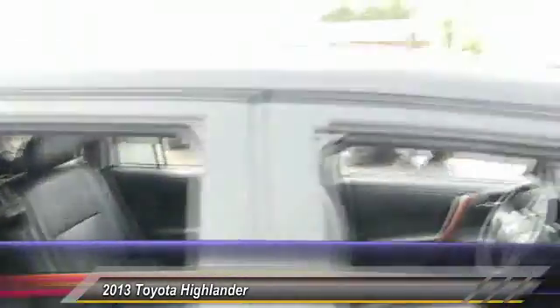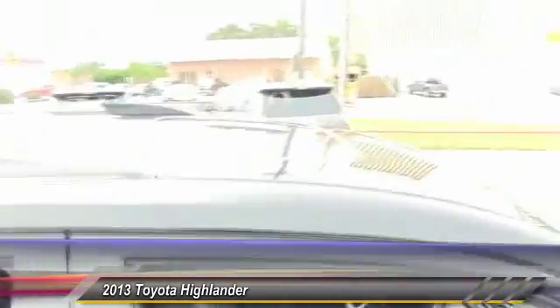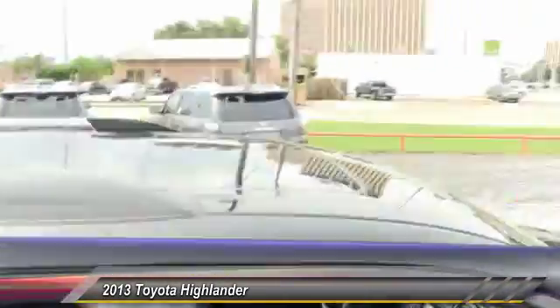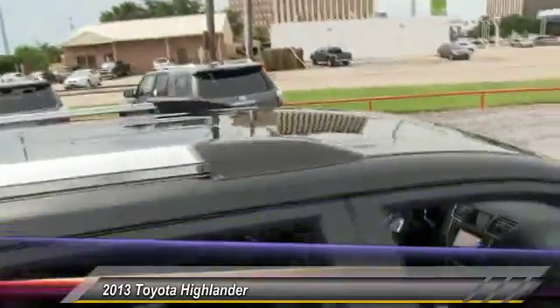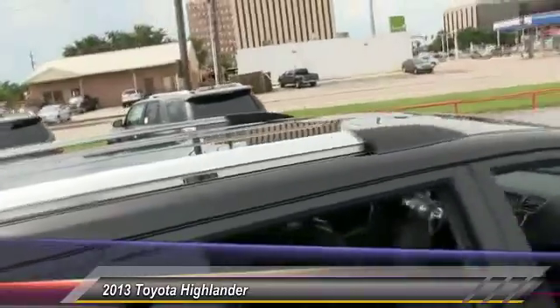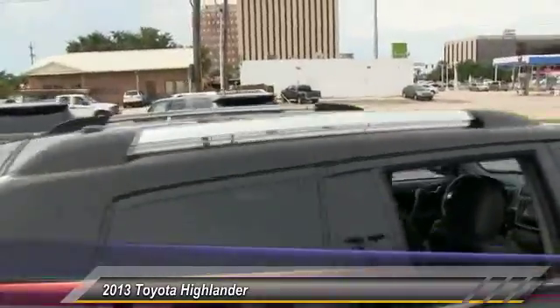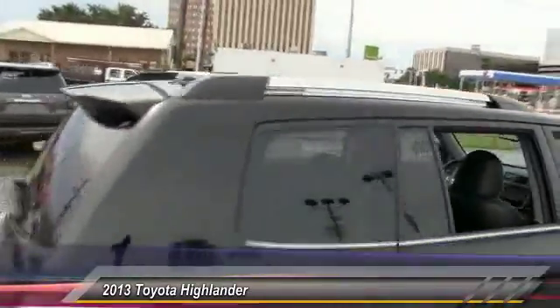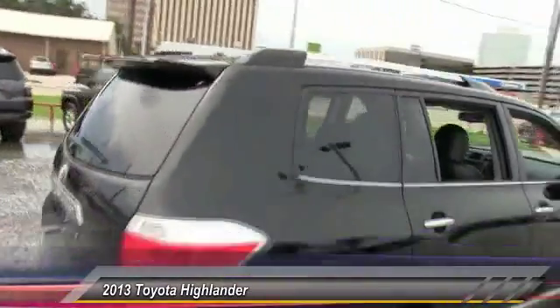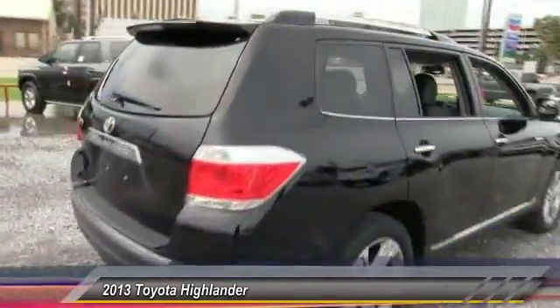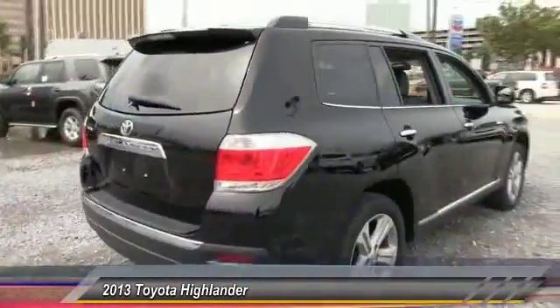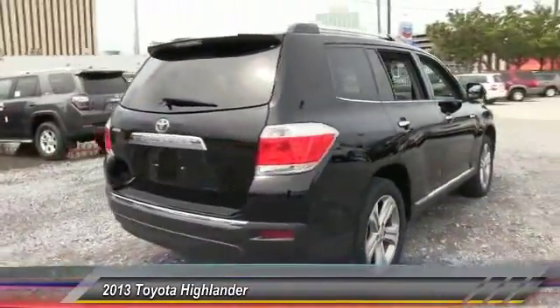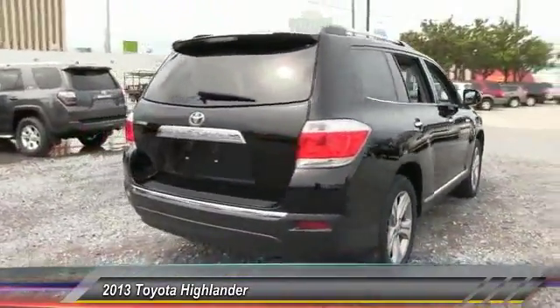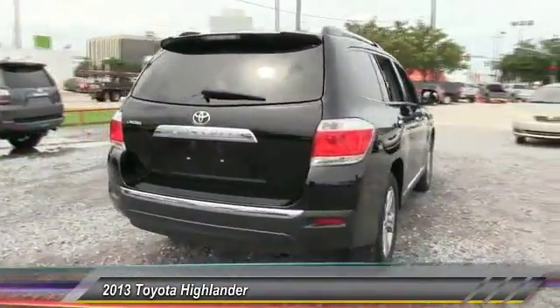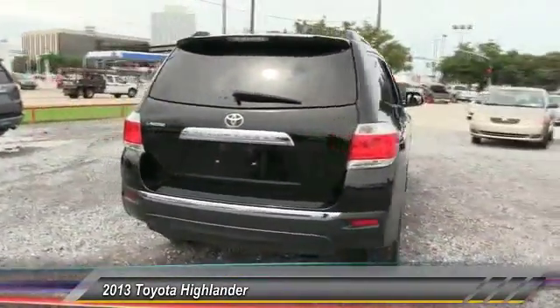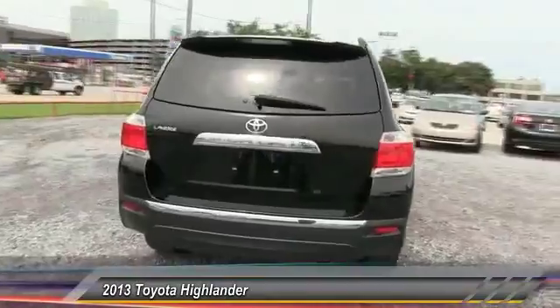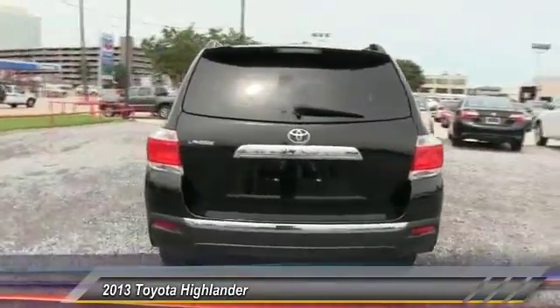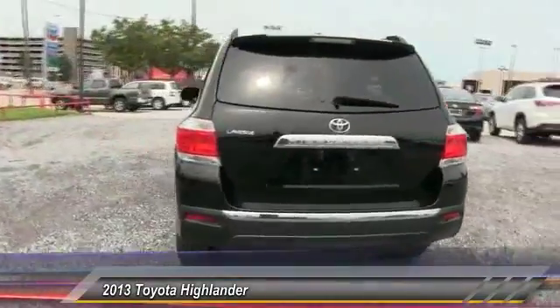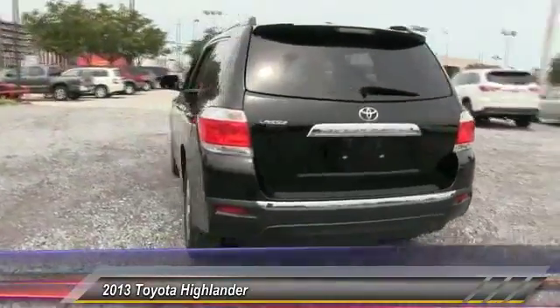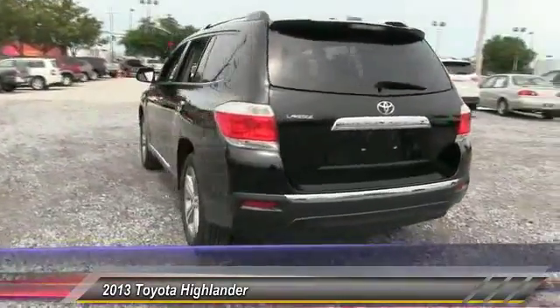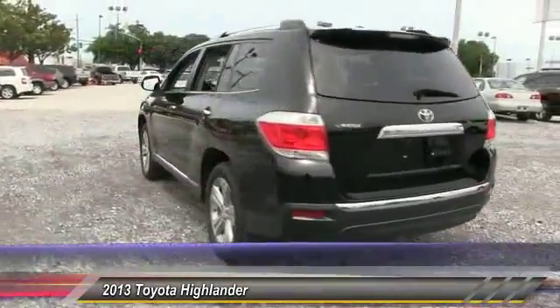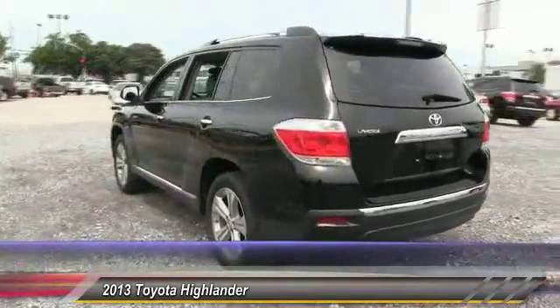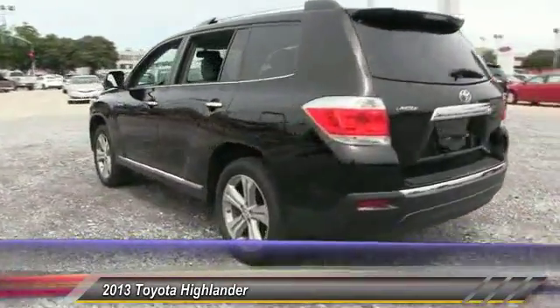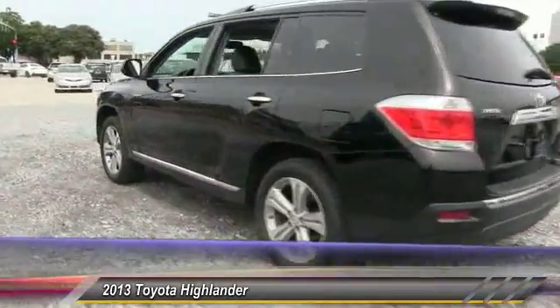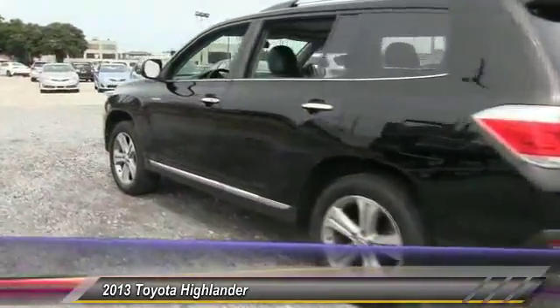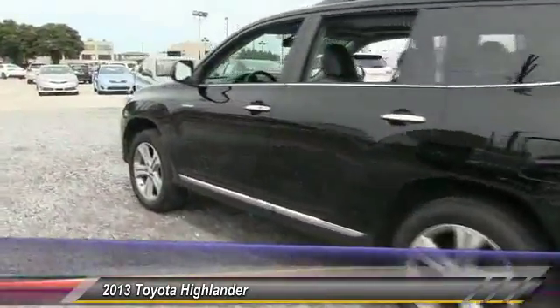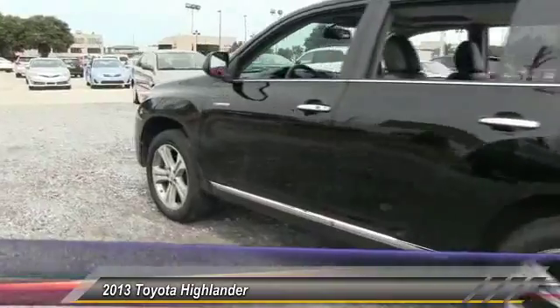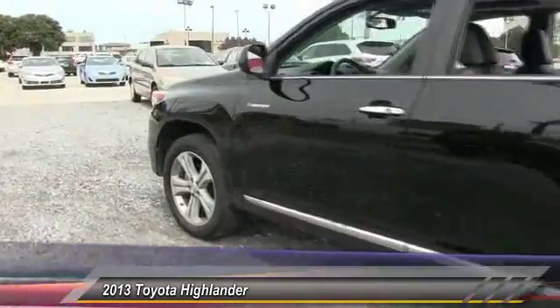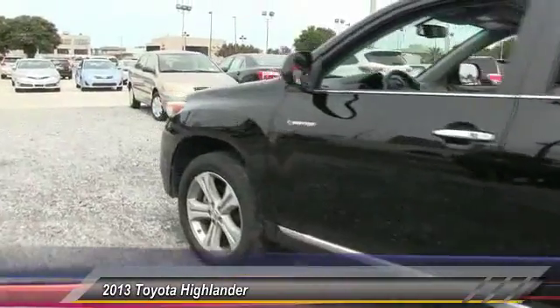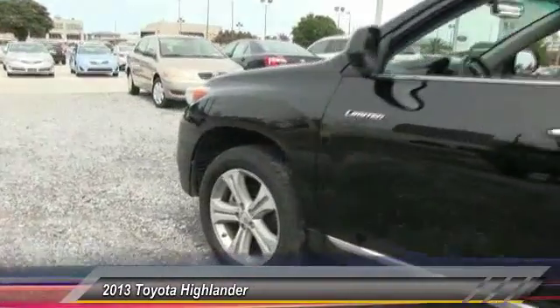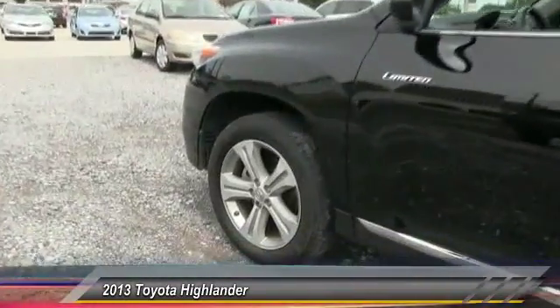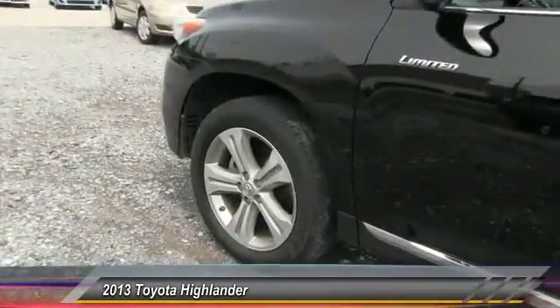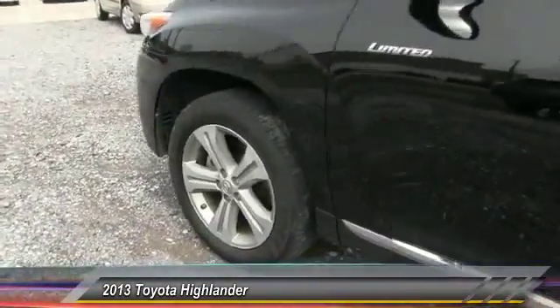Here are some of this vehicle's great options: stability control, traction control, navigation system, anti-lock braking system, power passenger seat, power lift gate, power steering, driver airbag, adjustable steering wheel, four-wheel disc brakes.